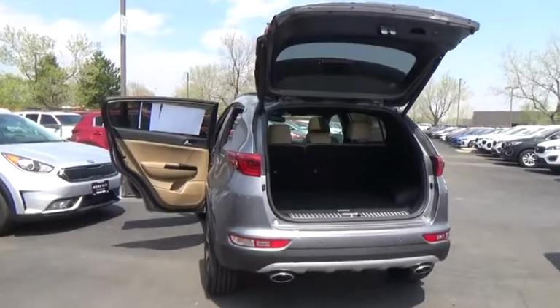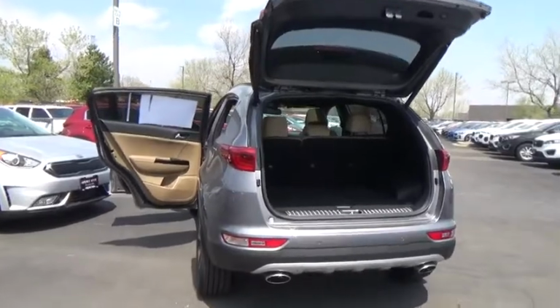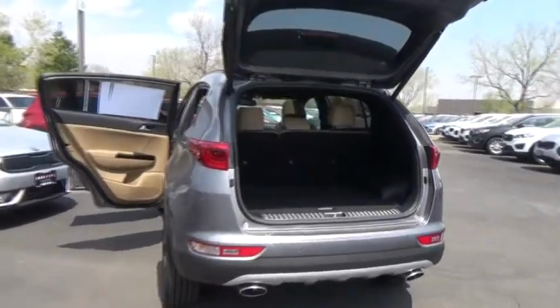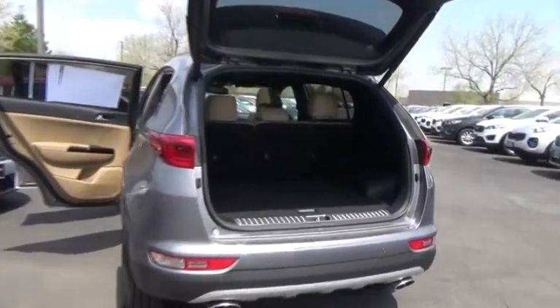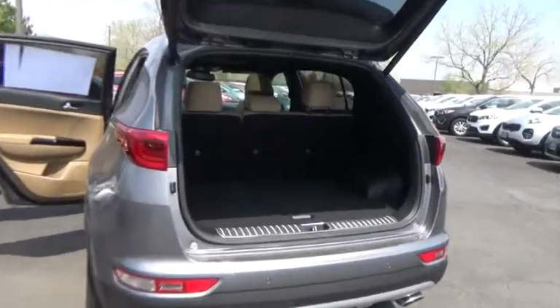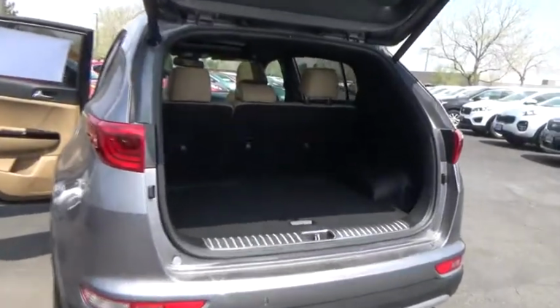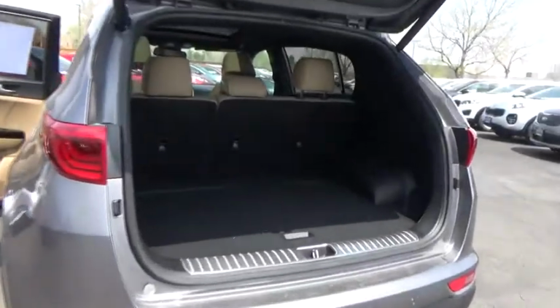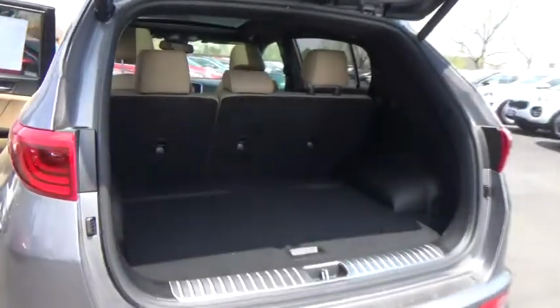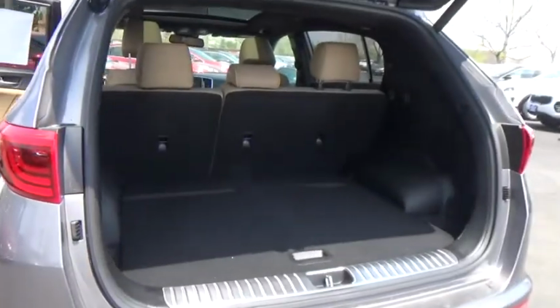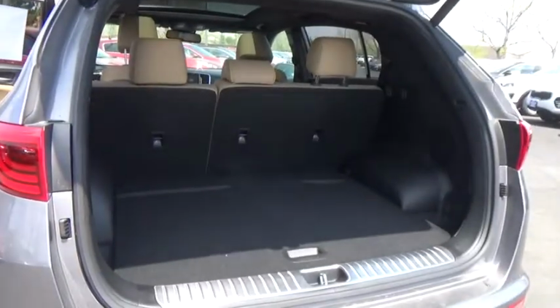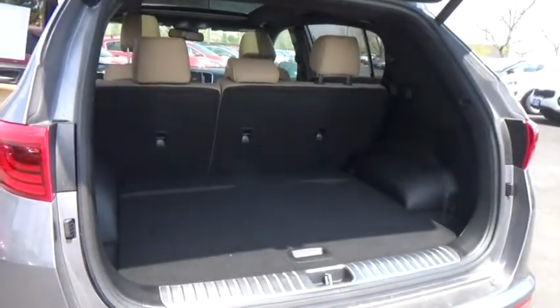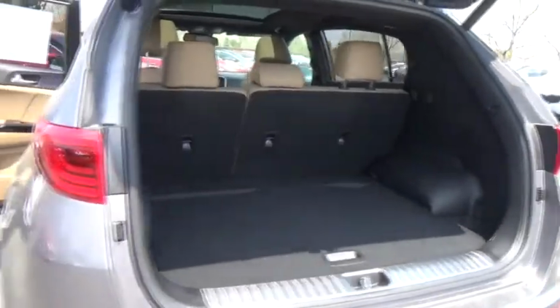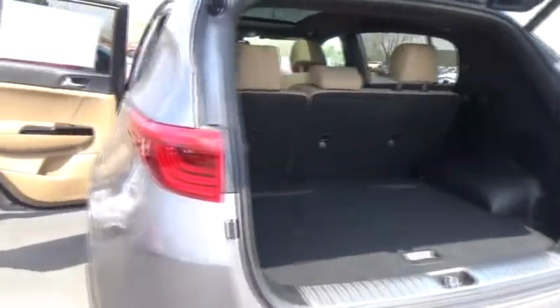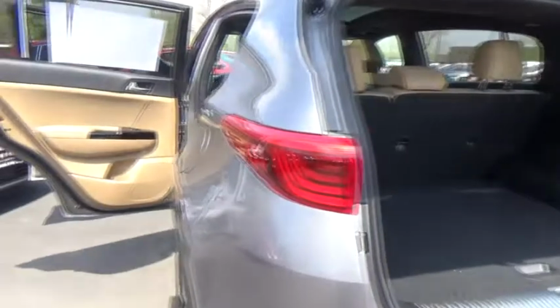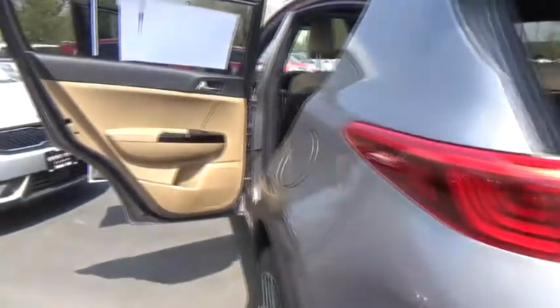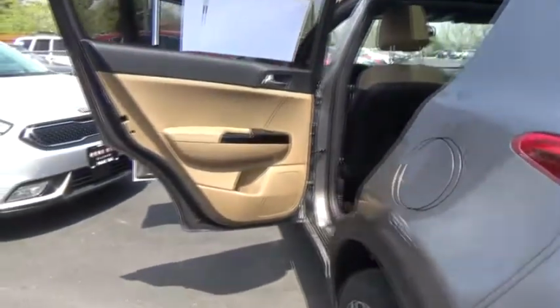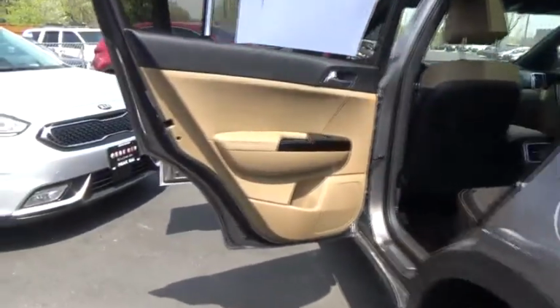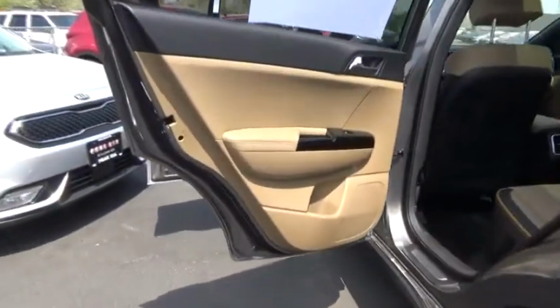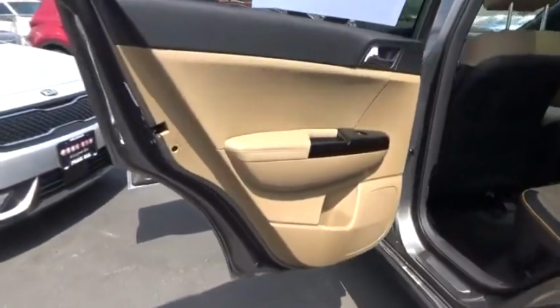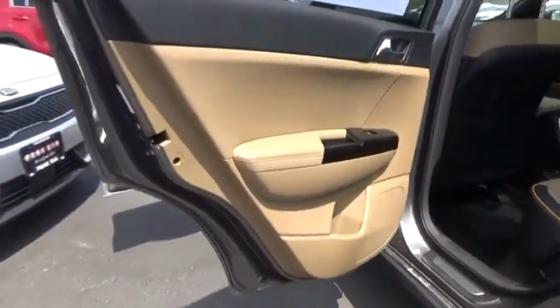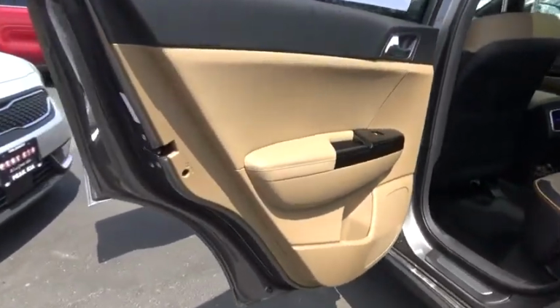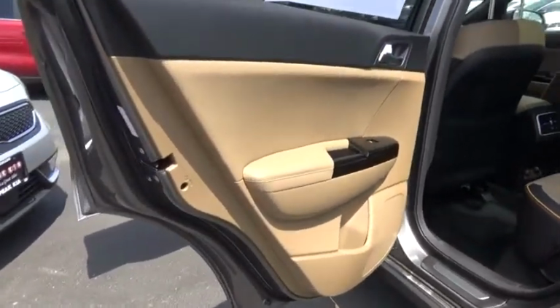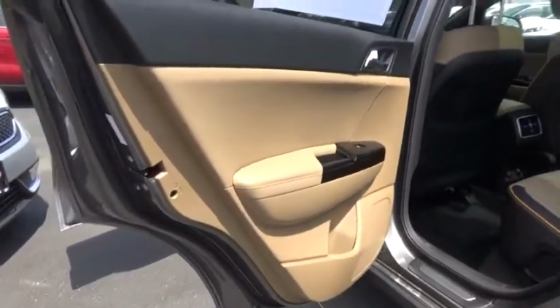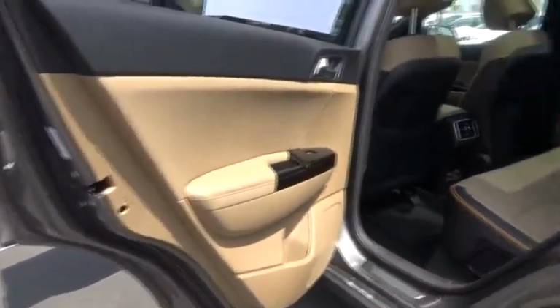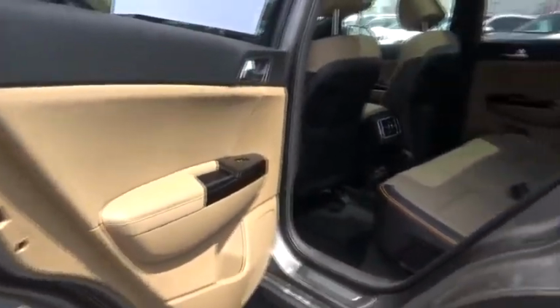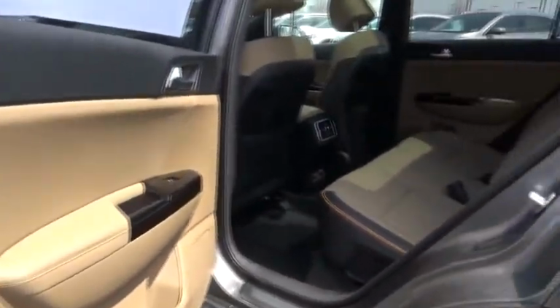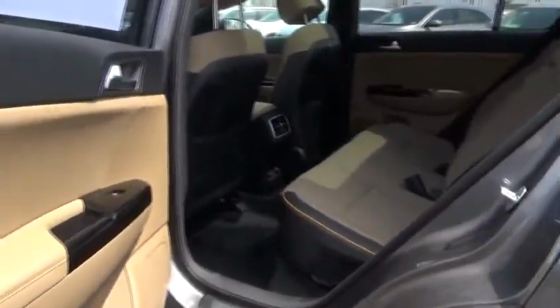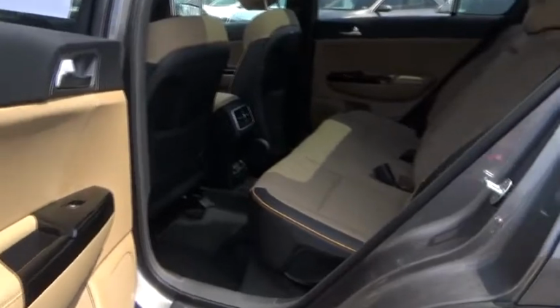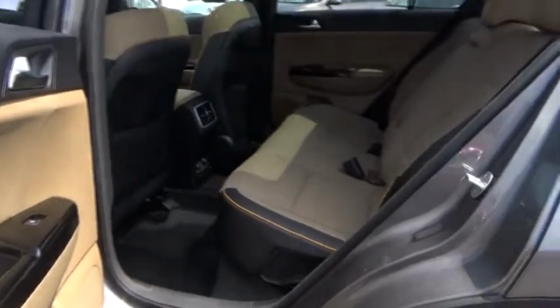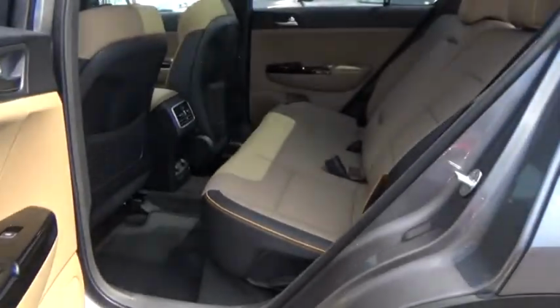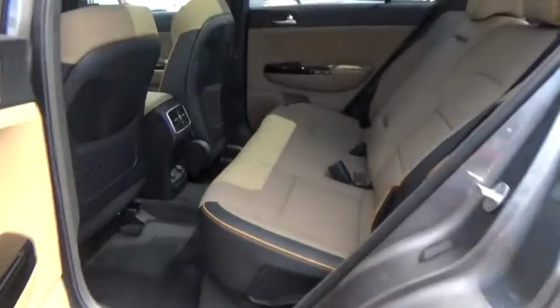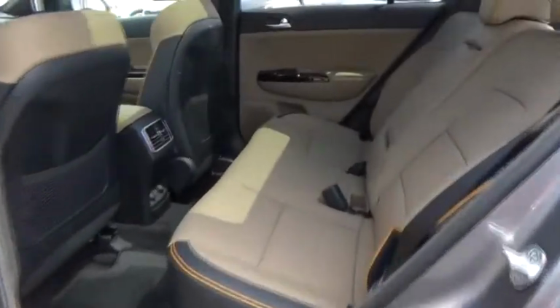Trip computer, fog lights, cargo net, leather seats, outside temperature gauge, perimeter alarm, engine immobilizer, tinted glass, power rear window sunshade, leather shift knob.